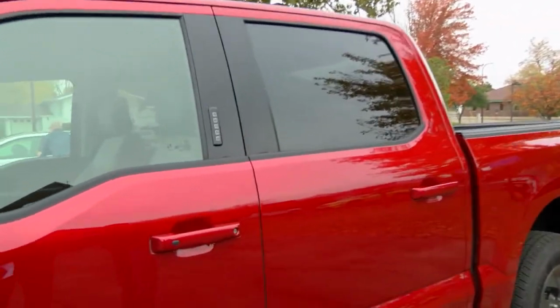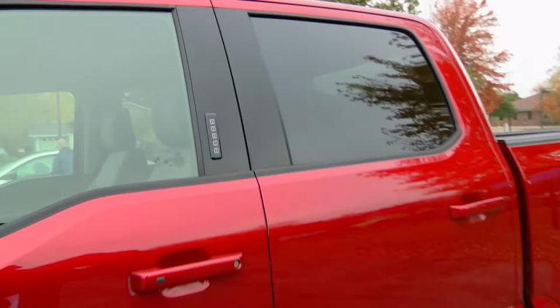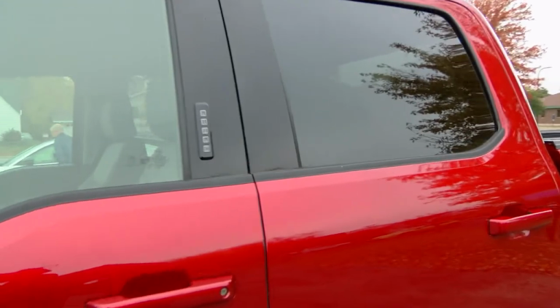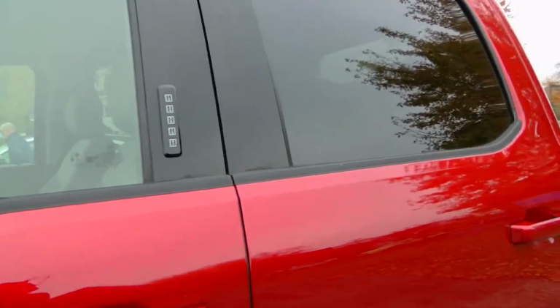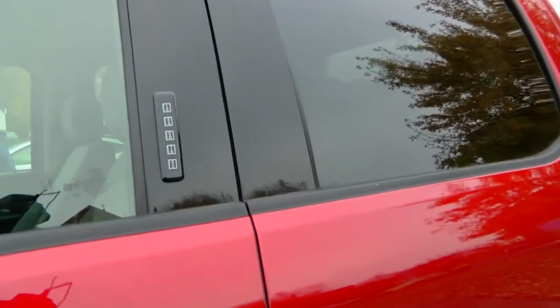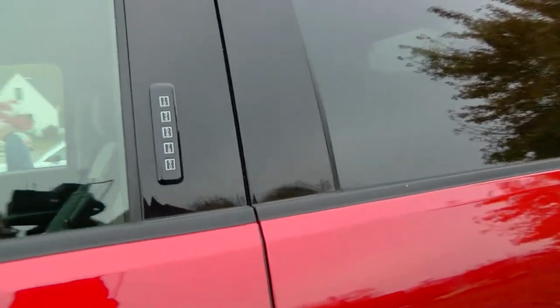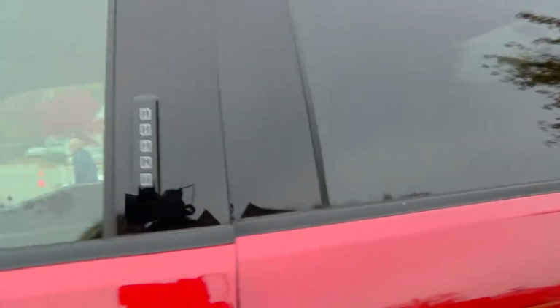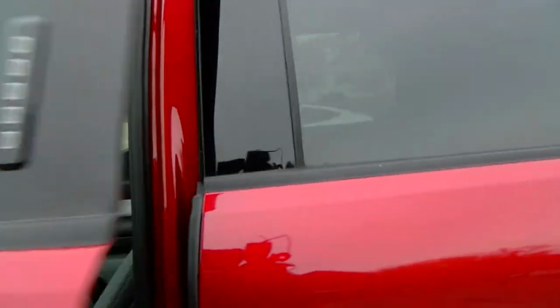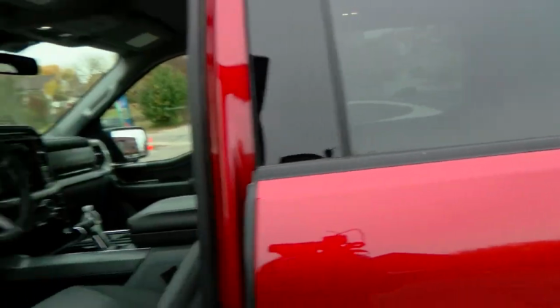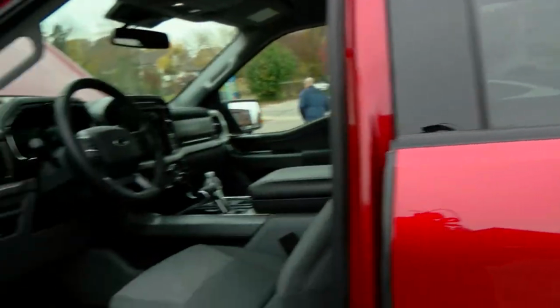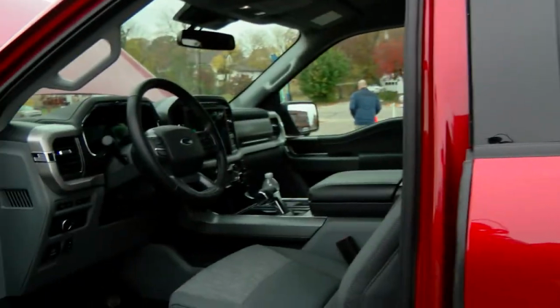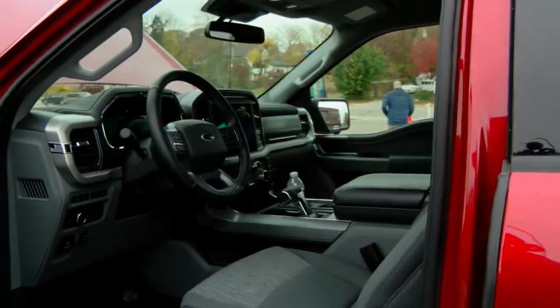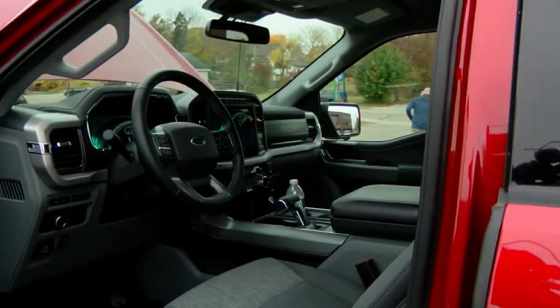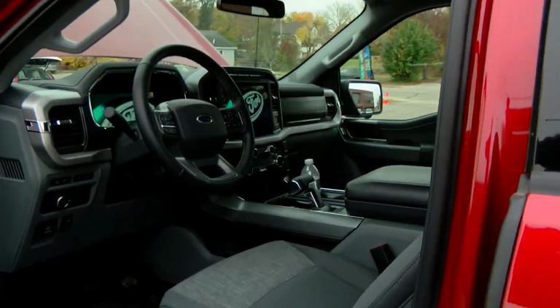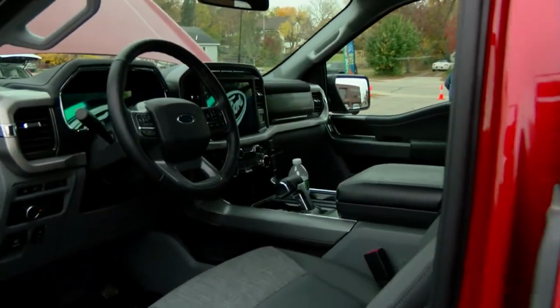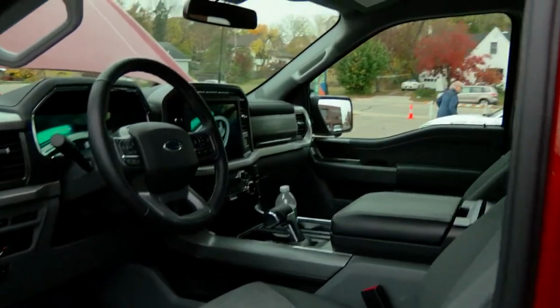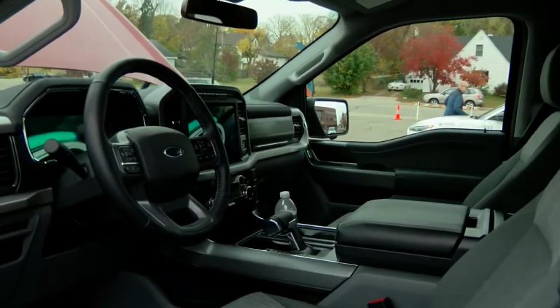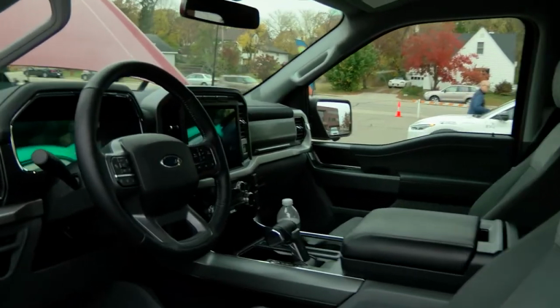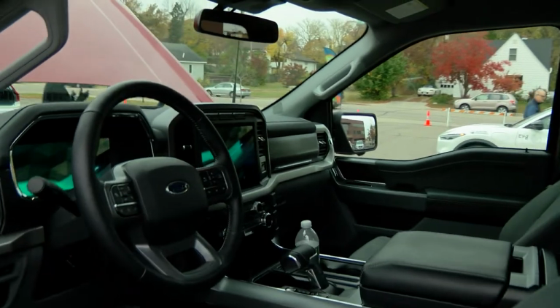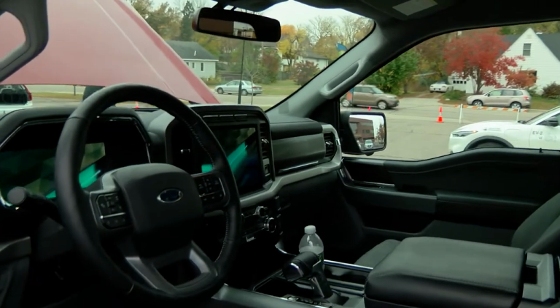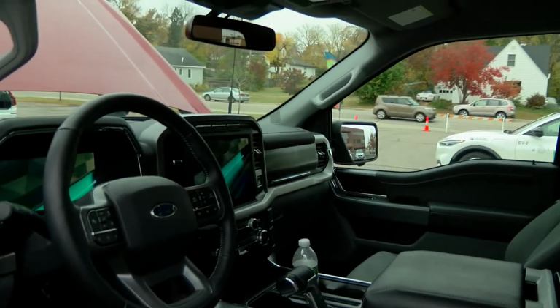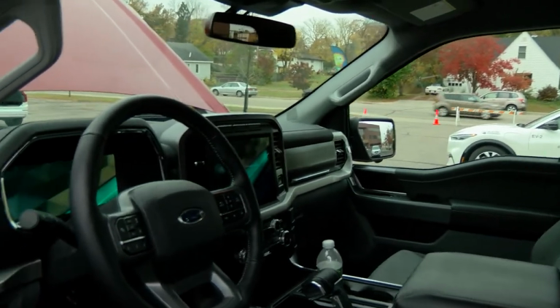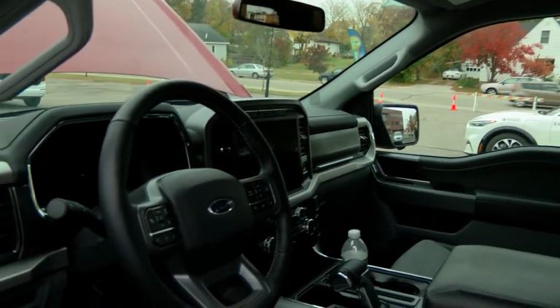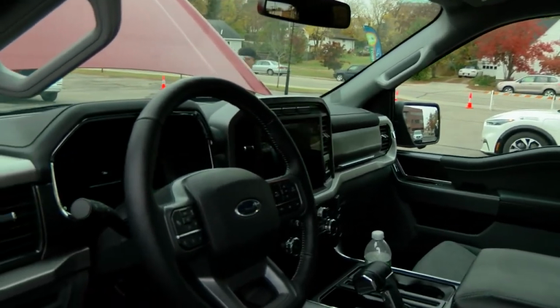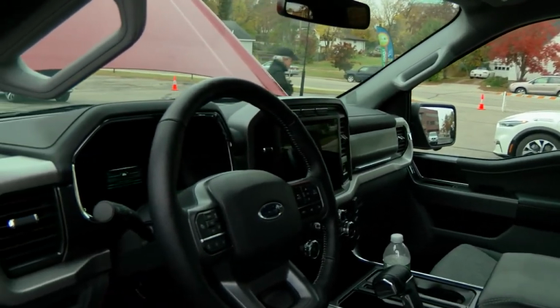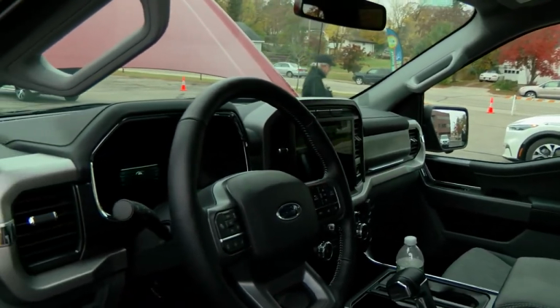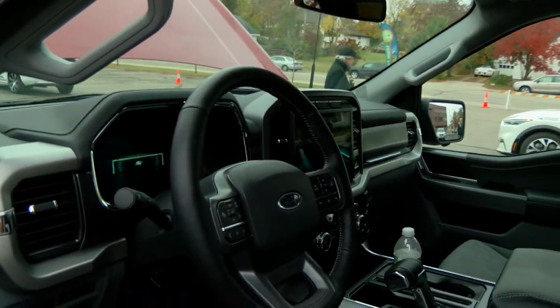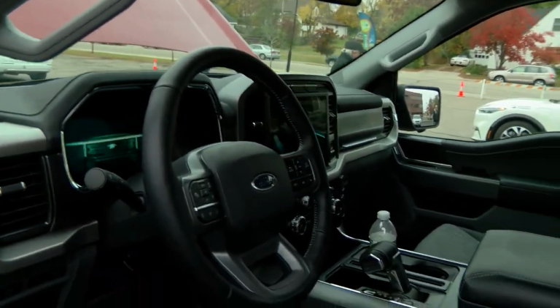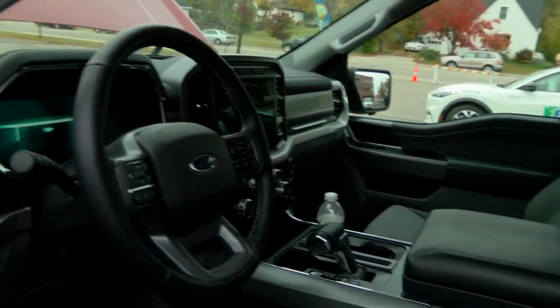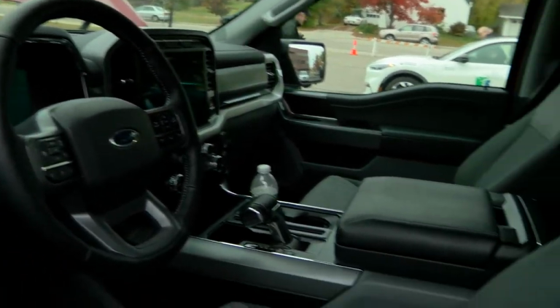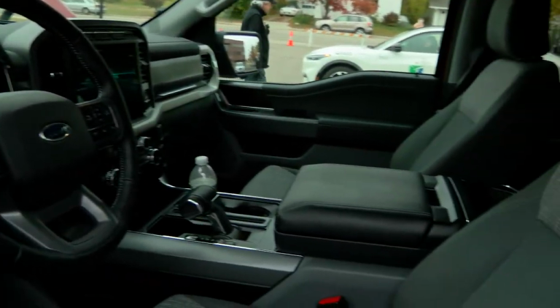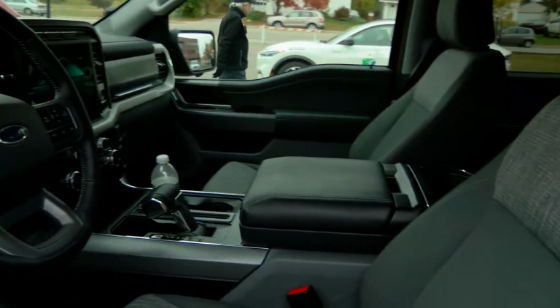Ford product, extended range battery. You've got your front trunk on it, all the GPS bells and whistles. Basically your Ford battery — can't go wrong with that.